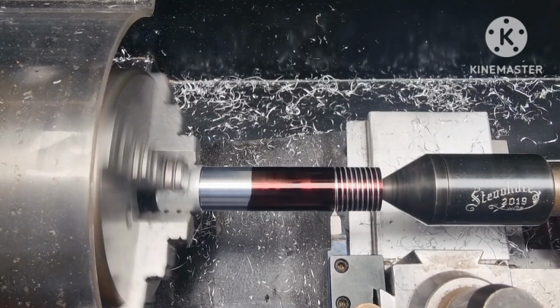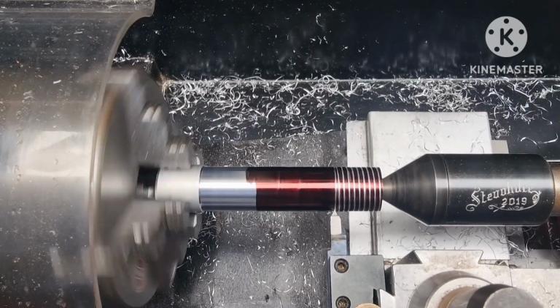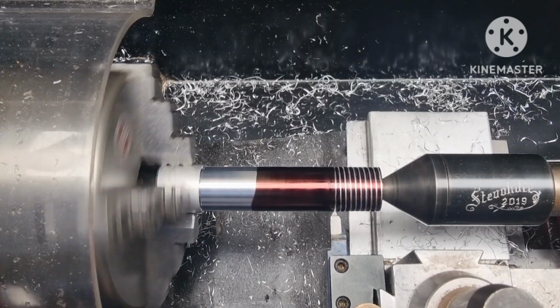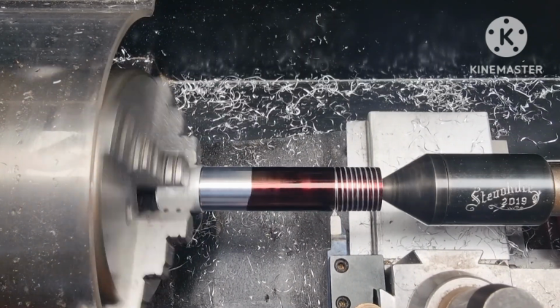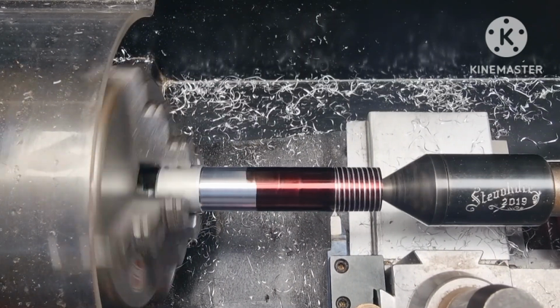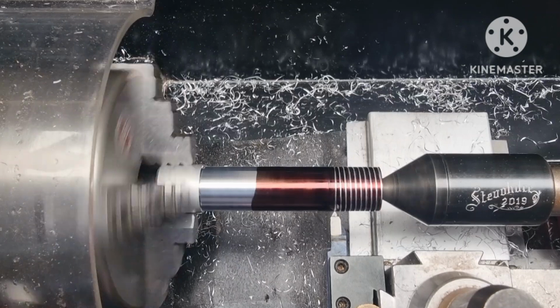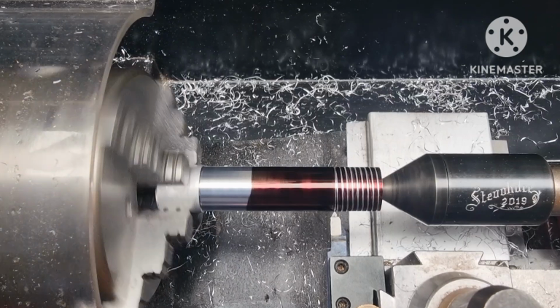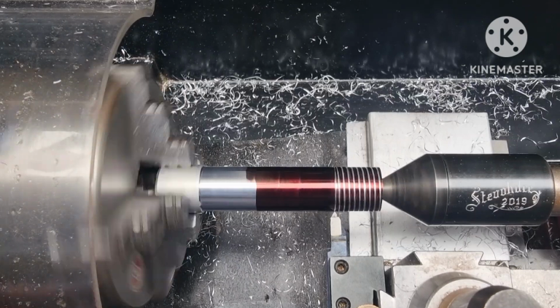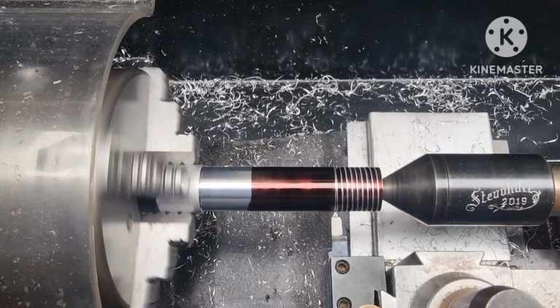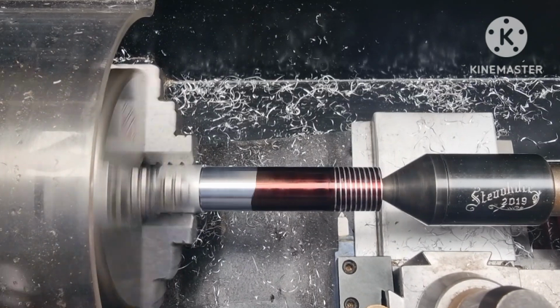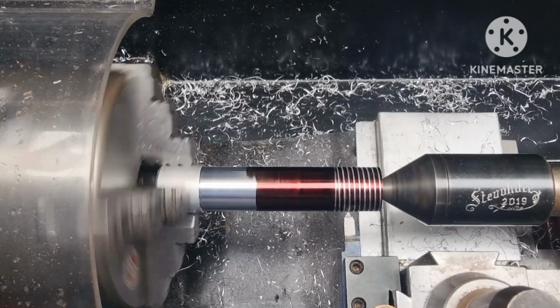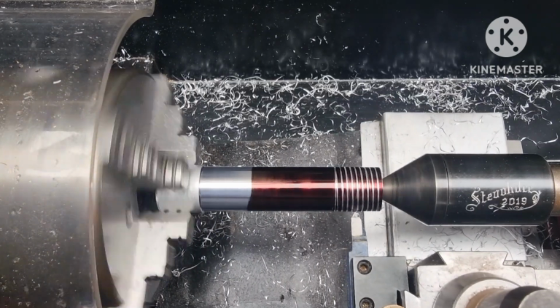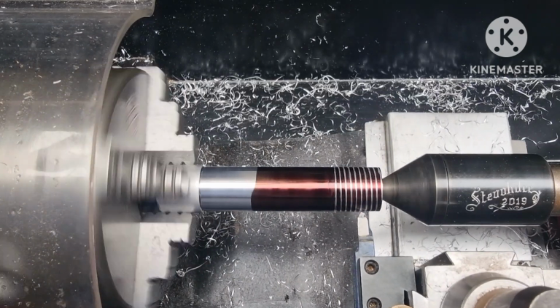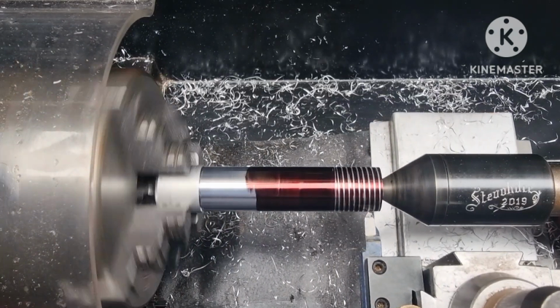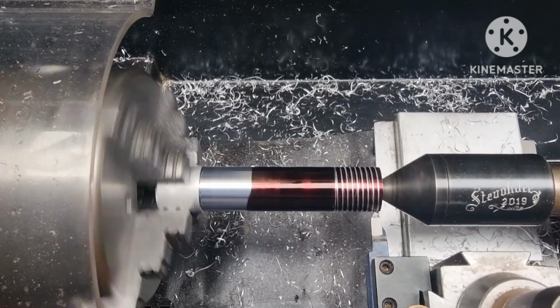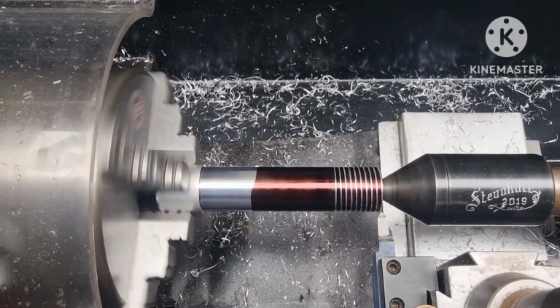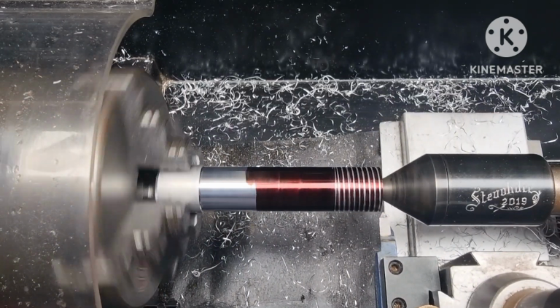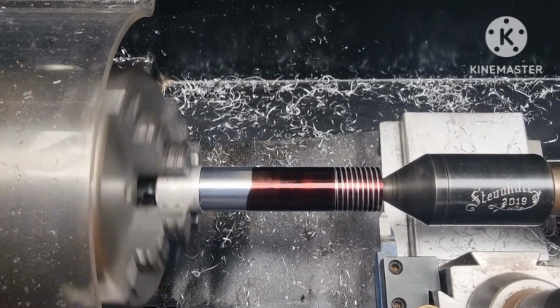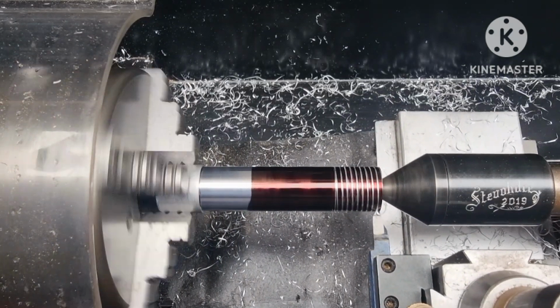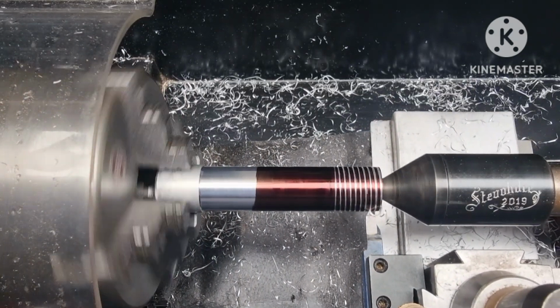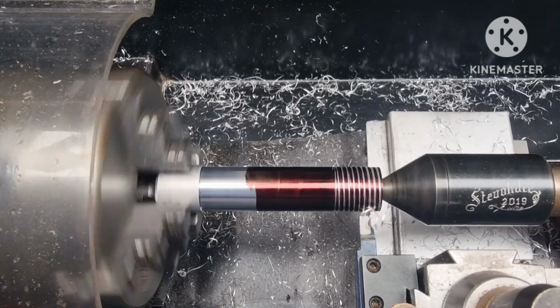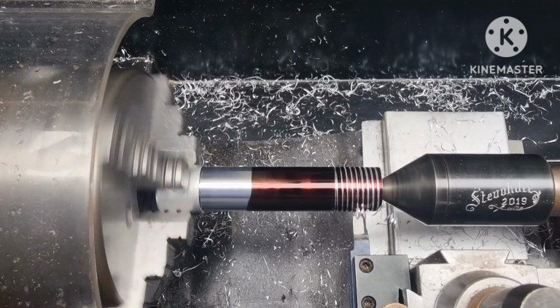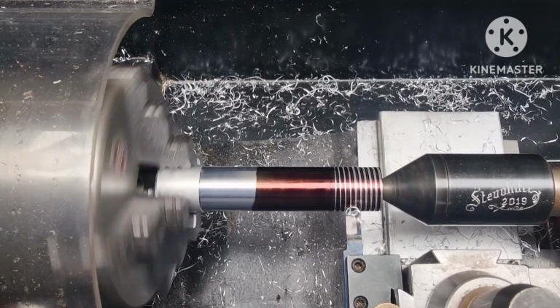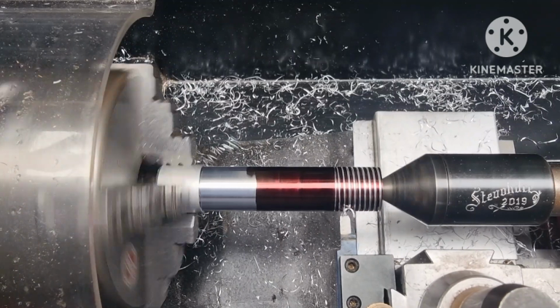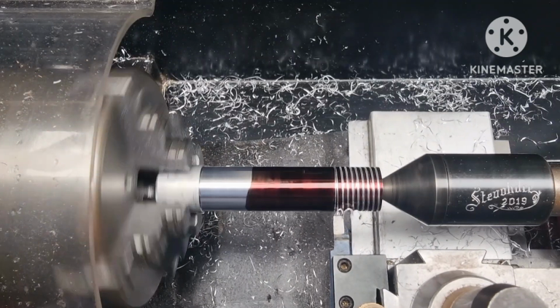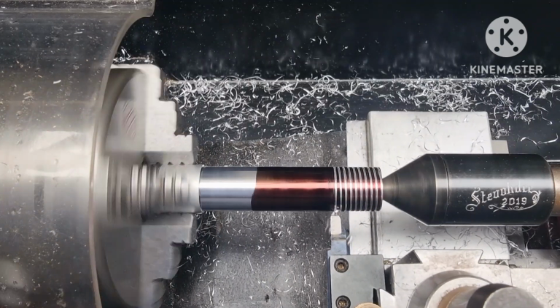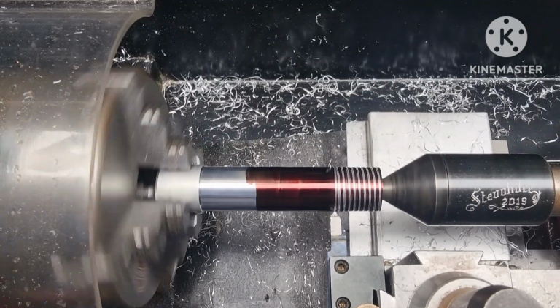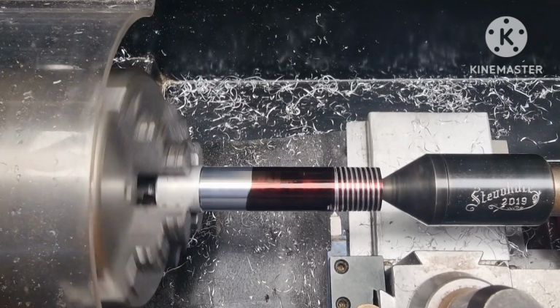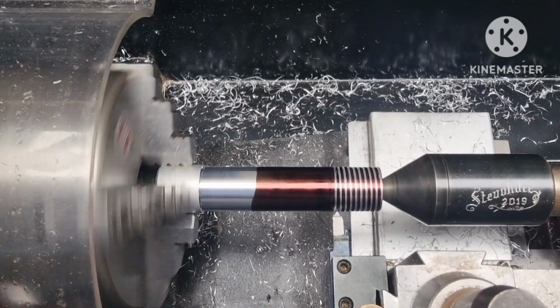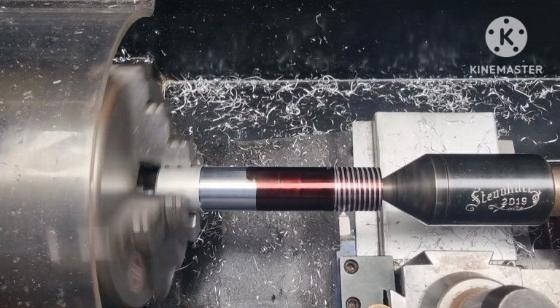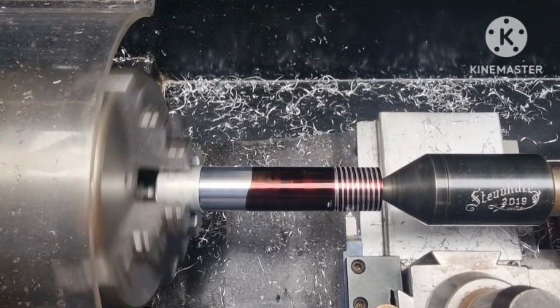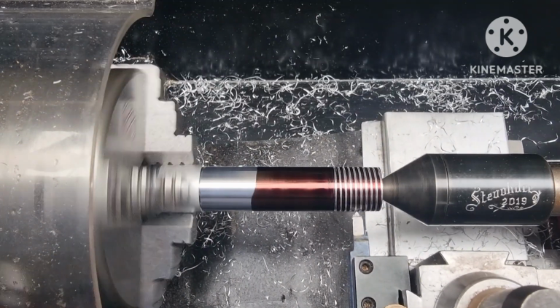So it's retract, reverse, feed in deeper, do the next cut, and so on until the thread is complete.